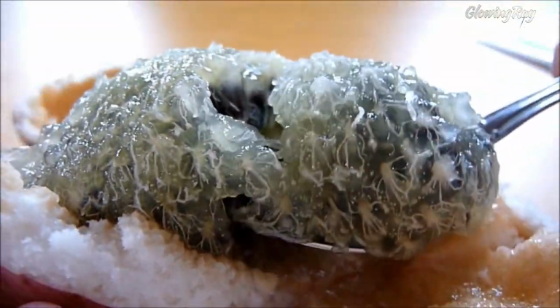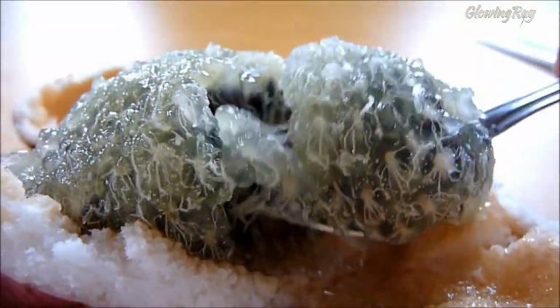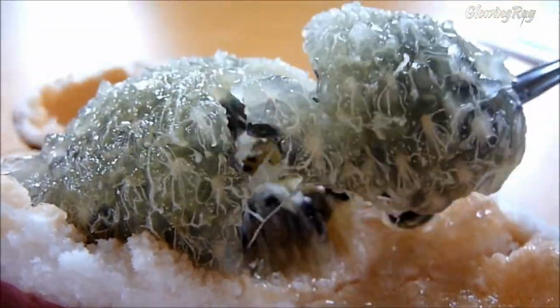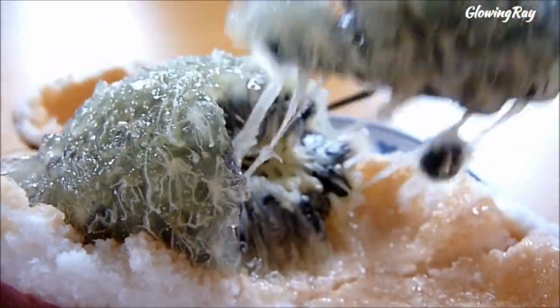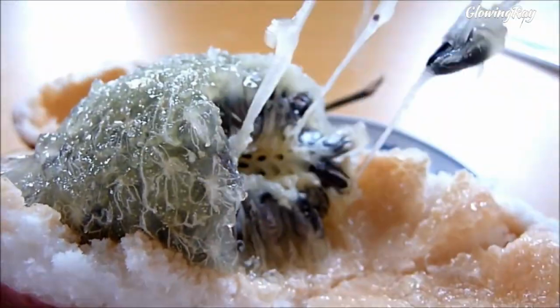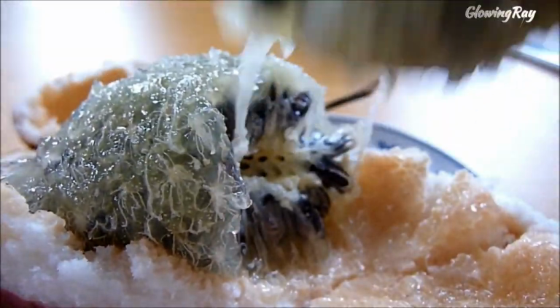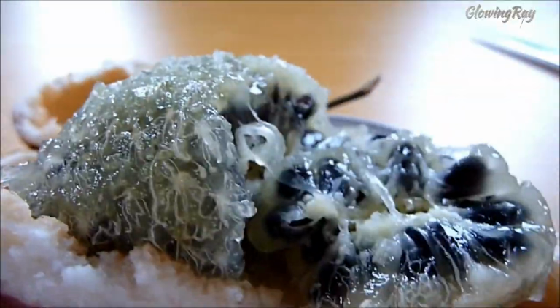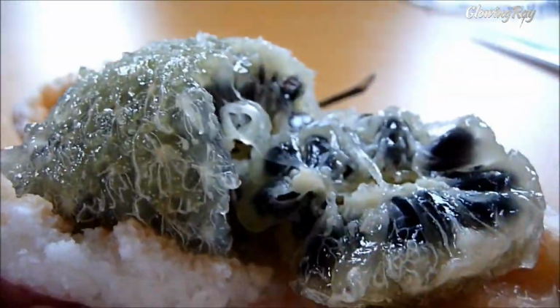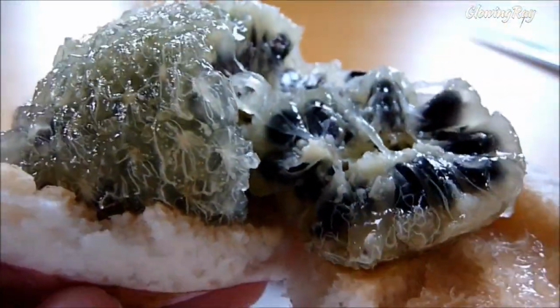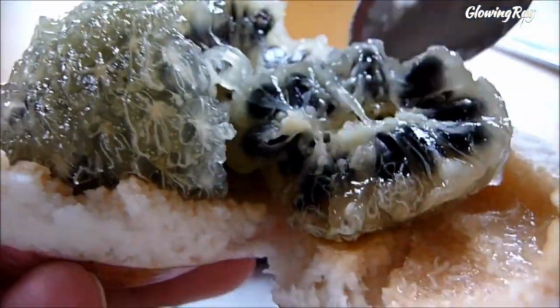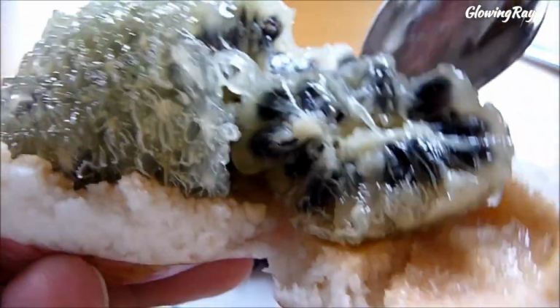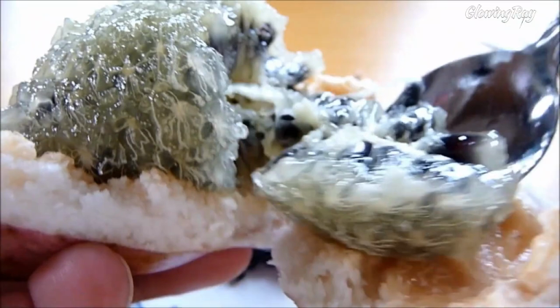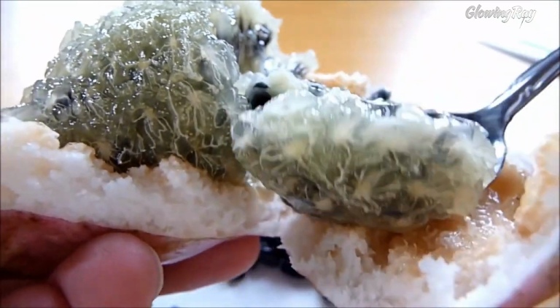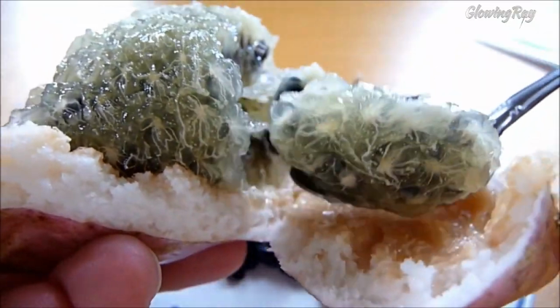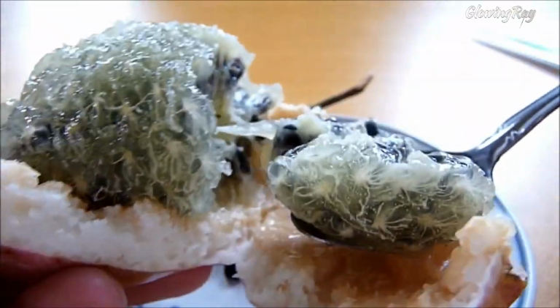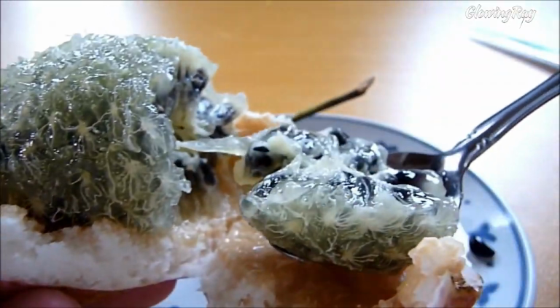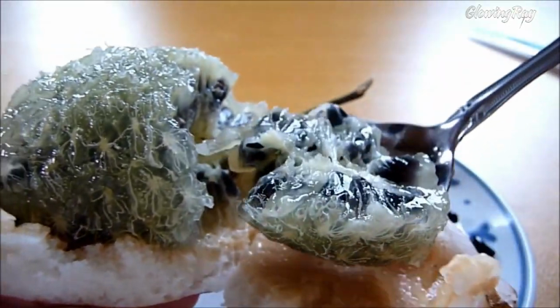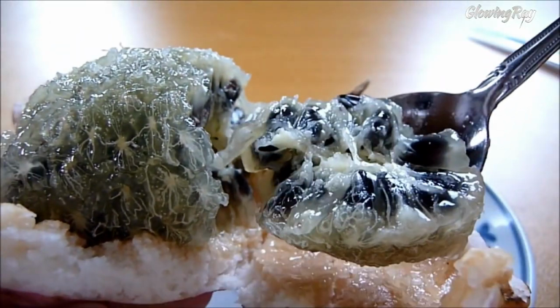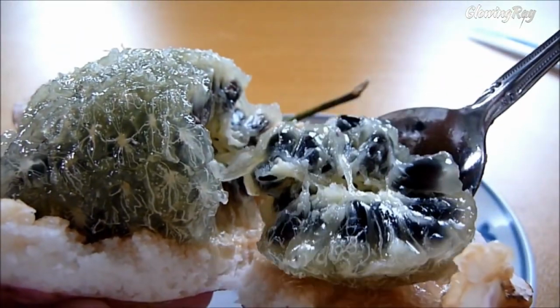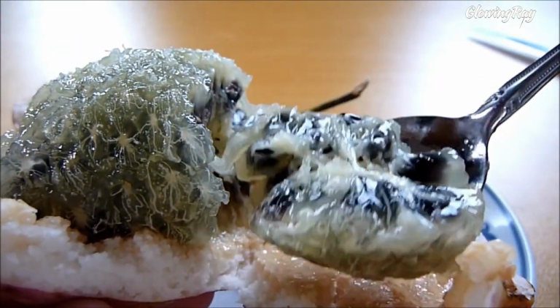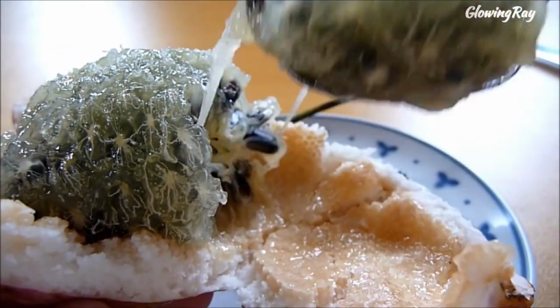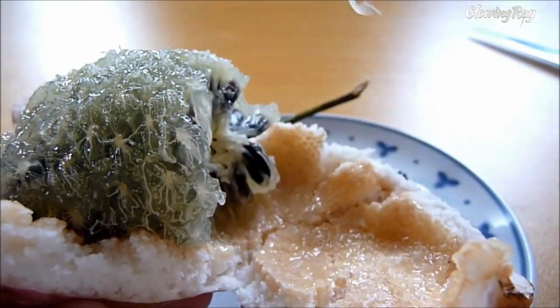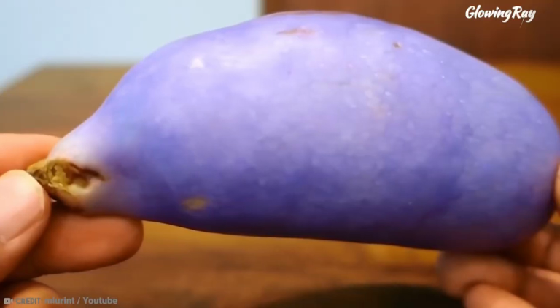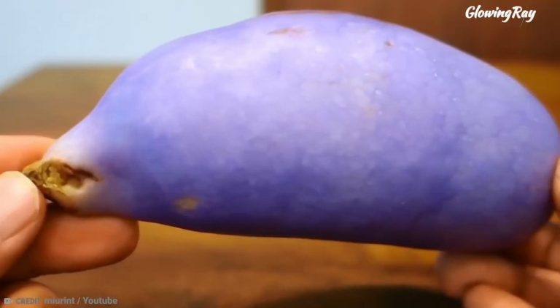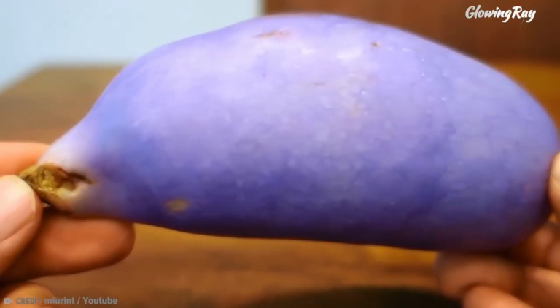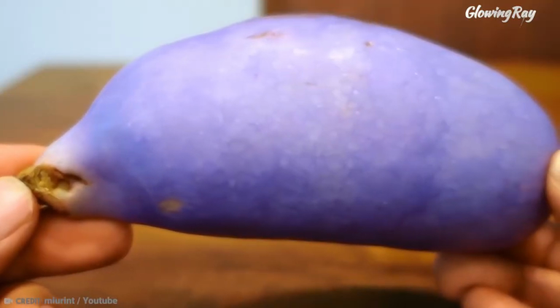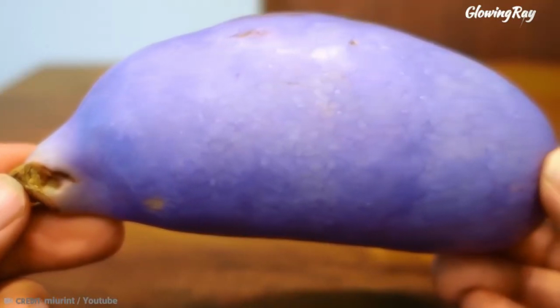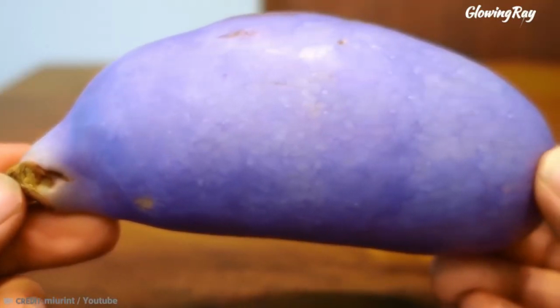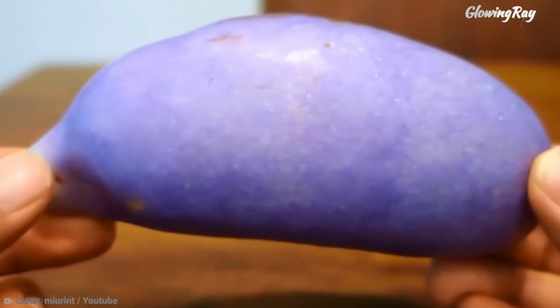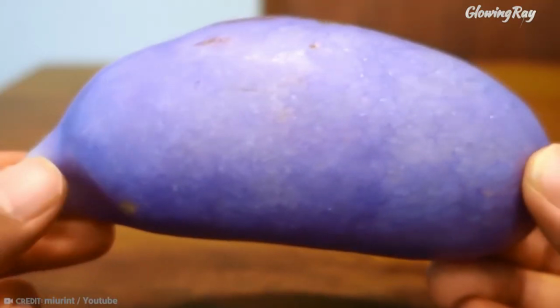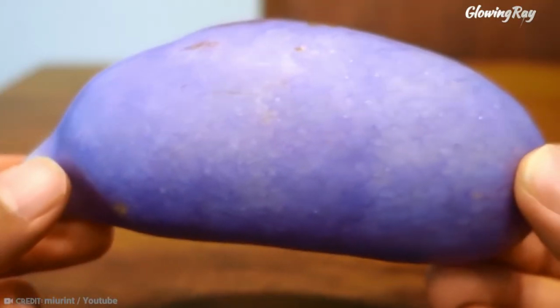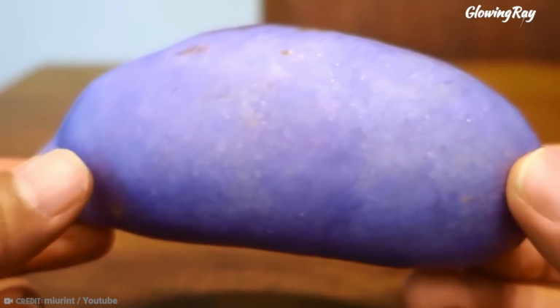It can also be eaten raw or used in salads. The fruit is a good source of vitamins and minerals, including vitamin C, vitamin A, and potassium.